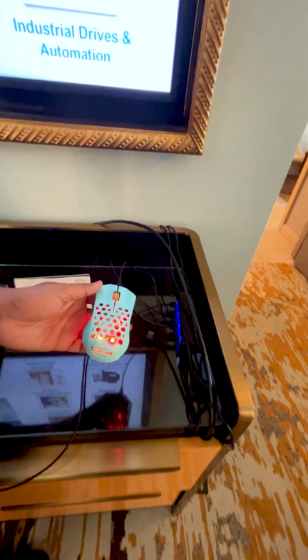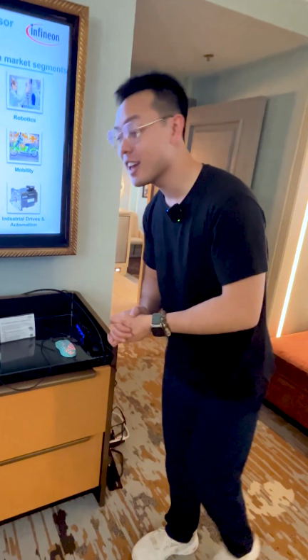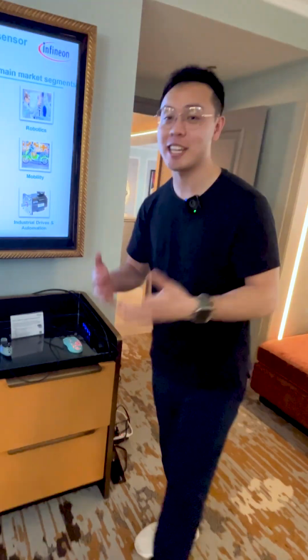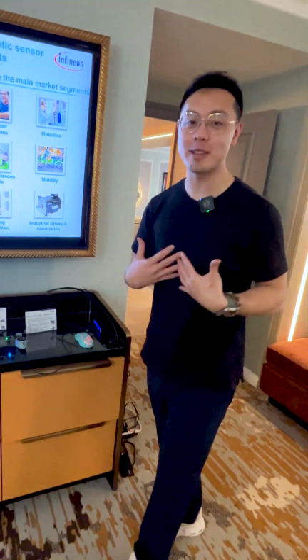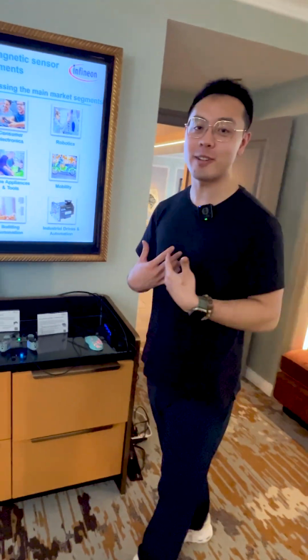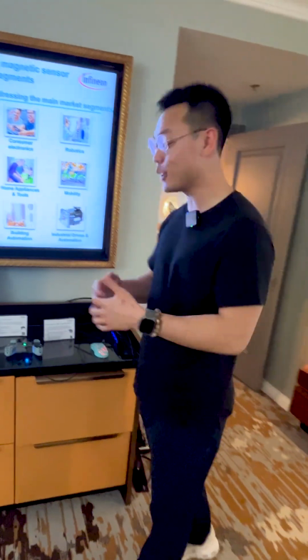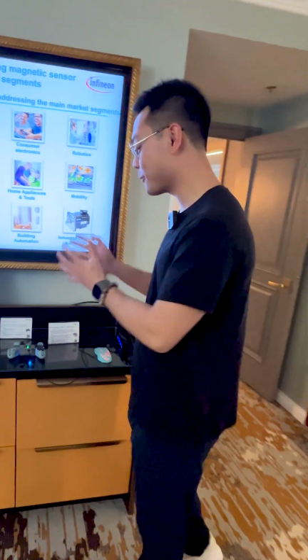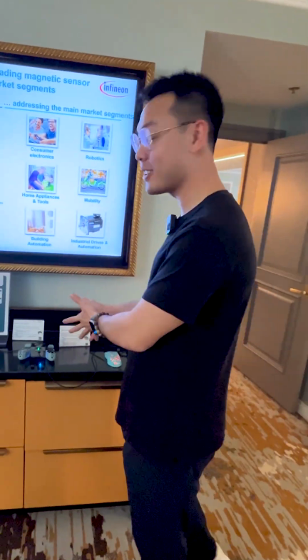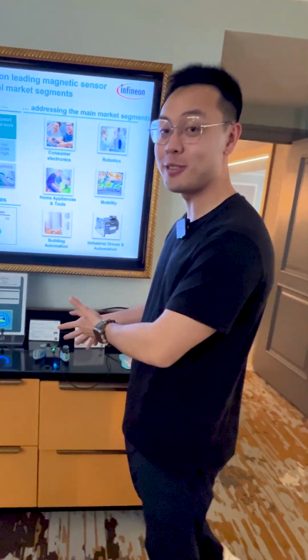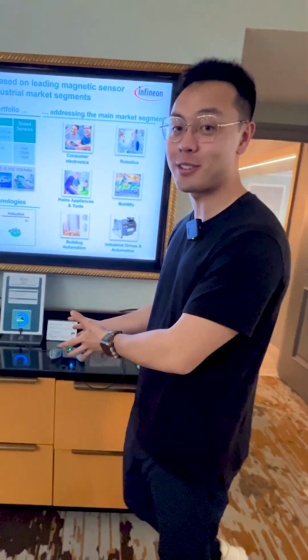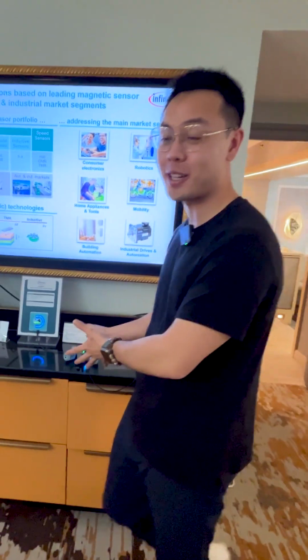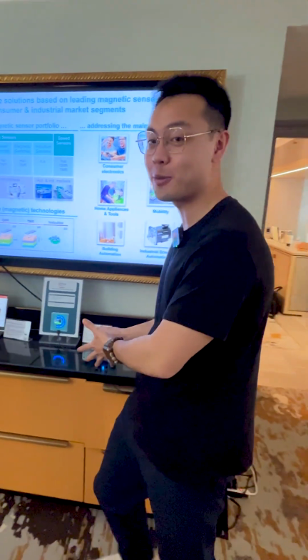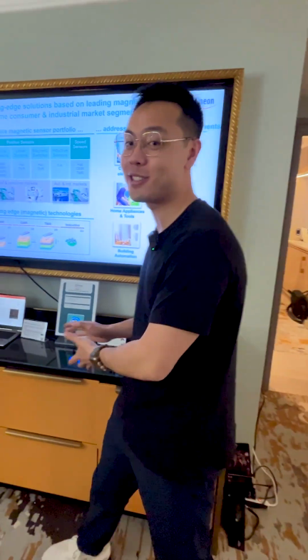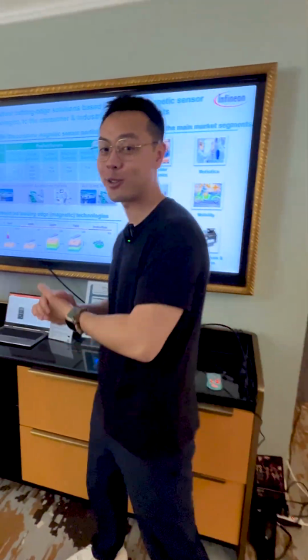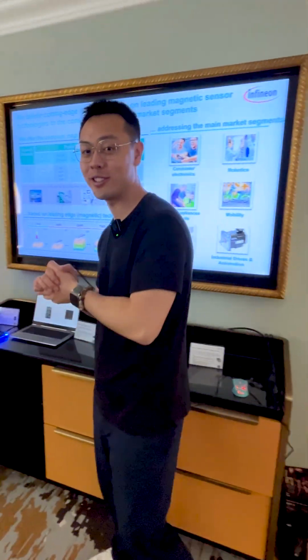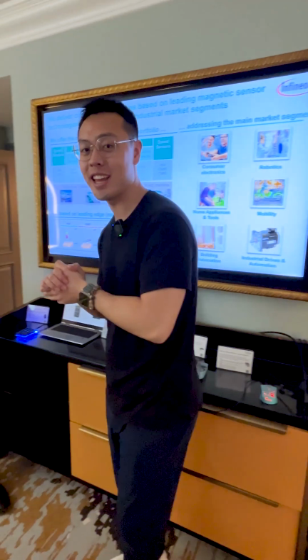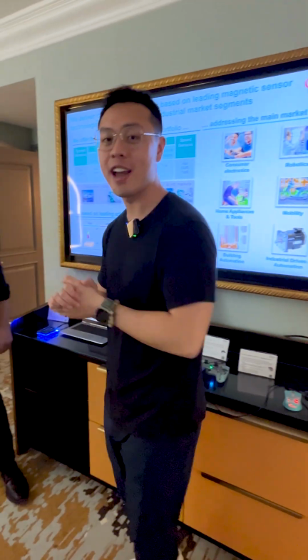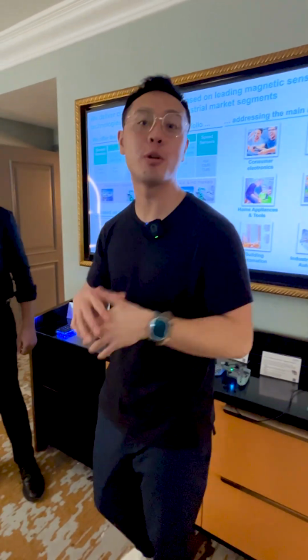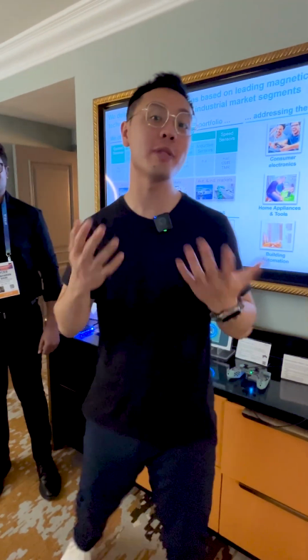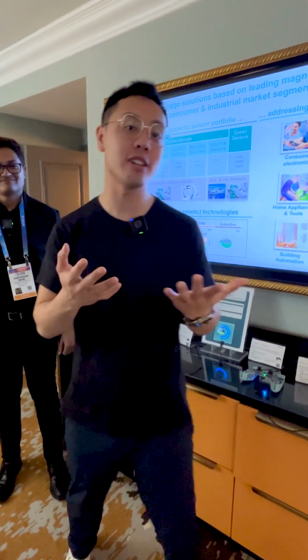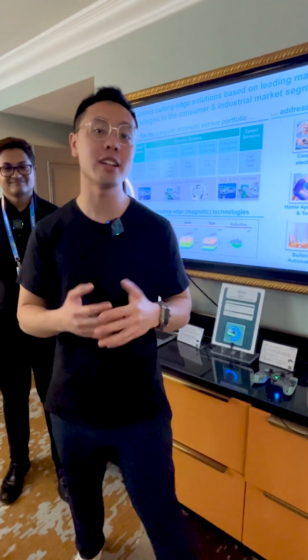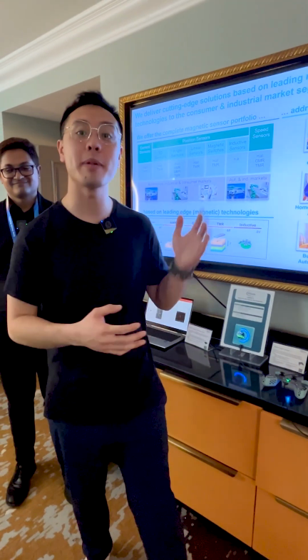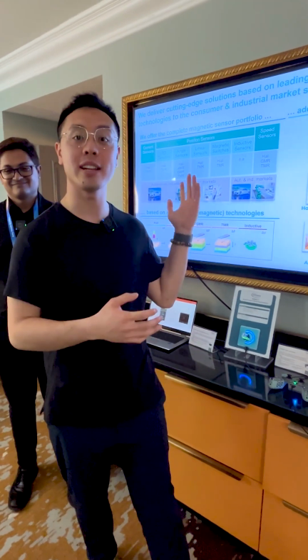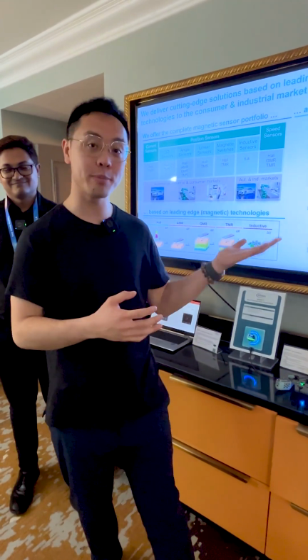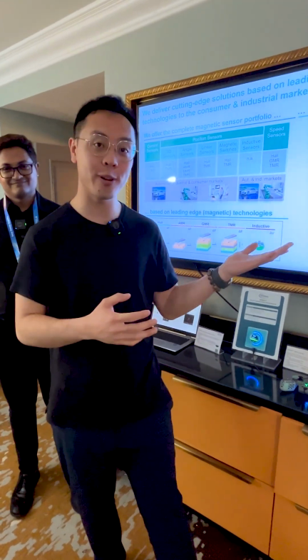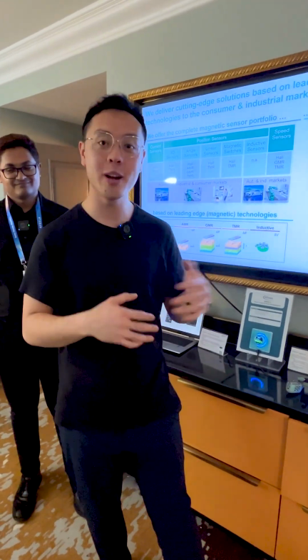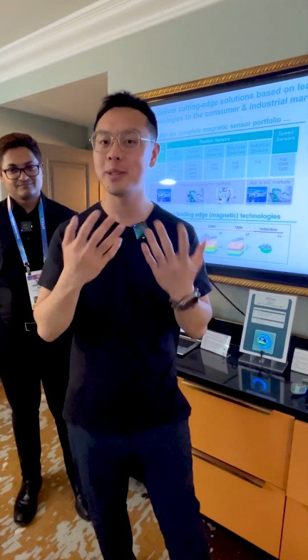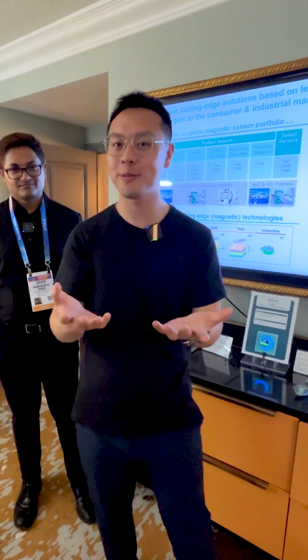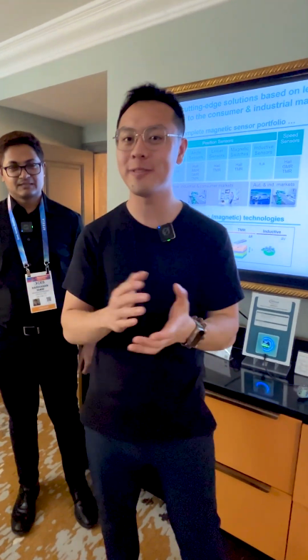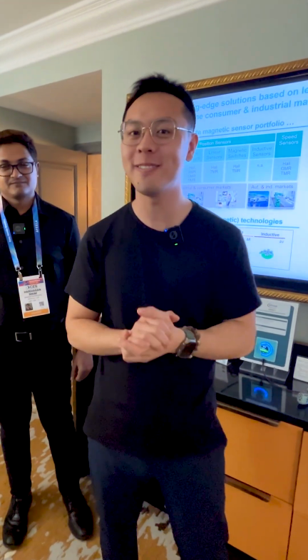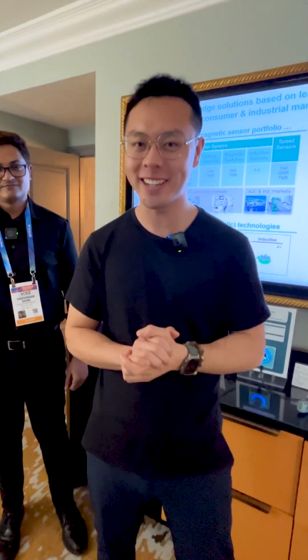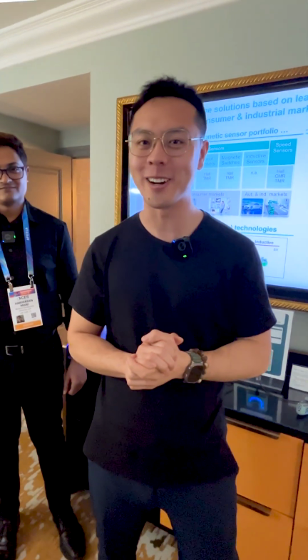As a gamer myself, I'm really looking forward to these sensors making their way into our controllers. For more information on our entire magnetic sensor portfolio, please feel free to visit infineon.com.